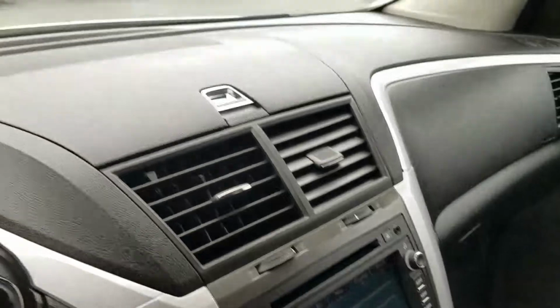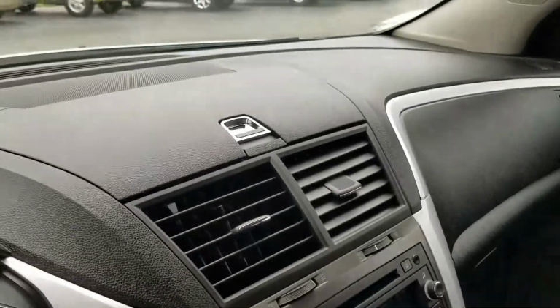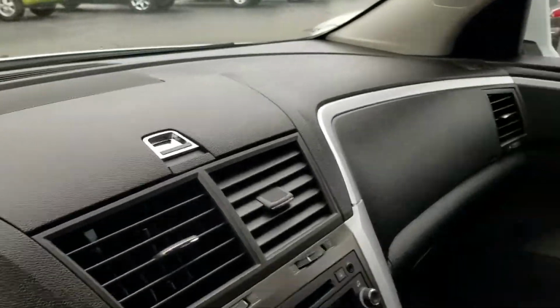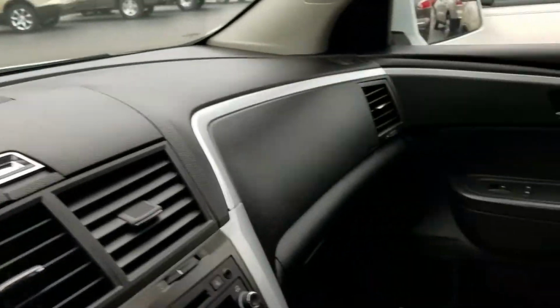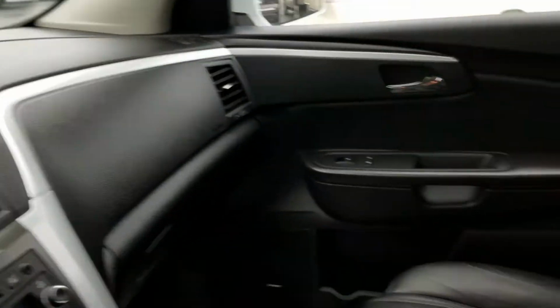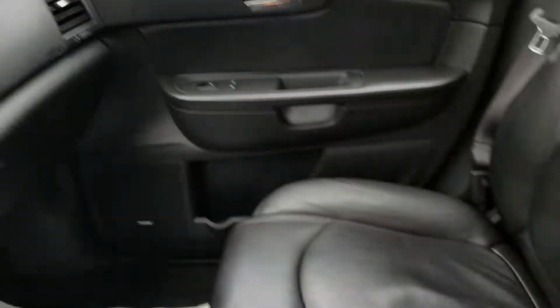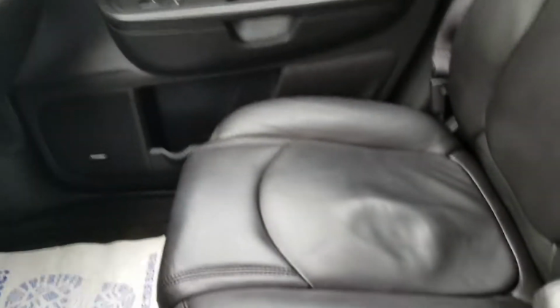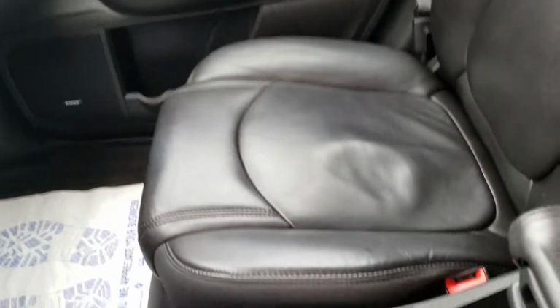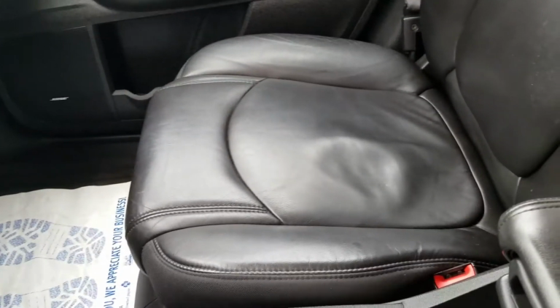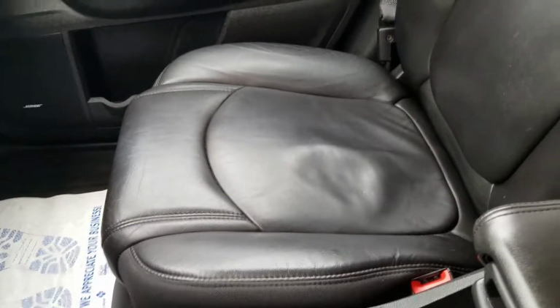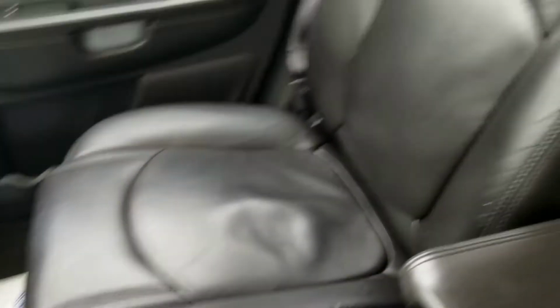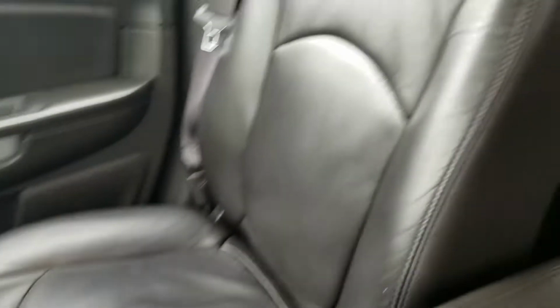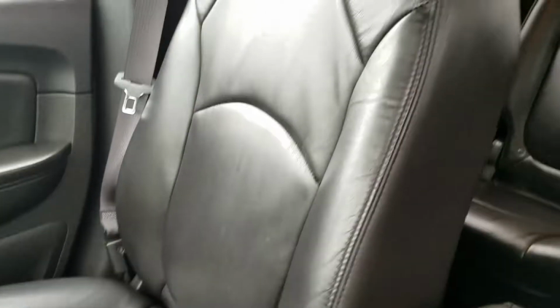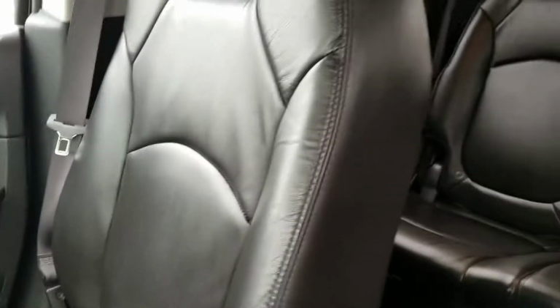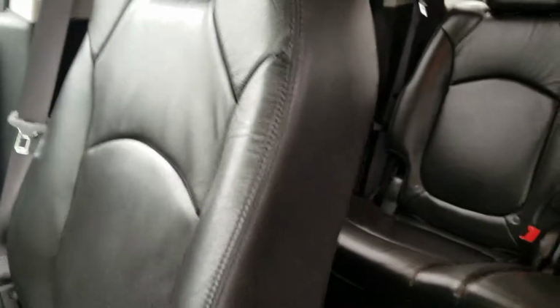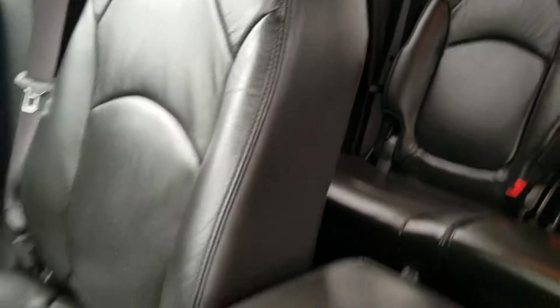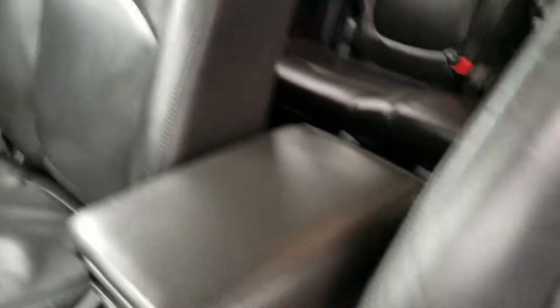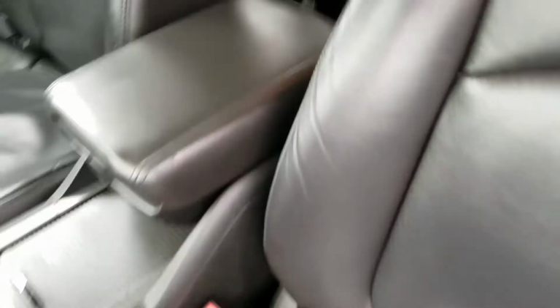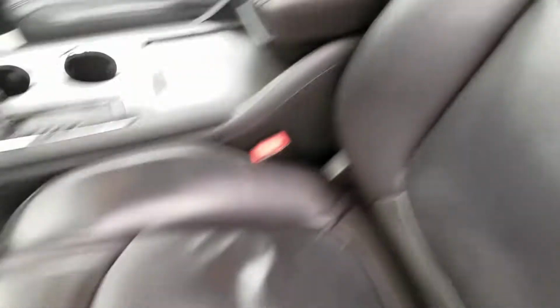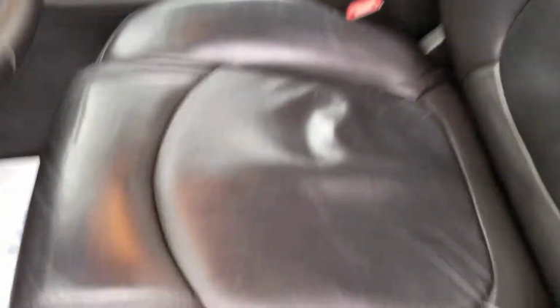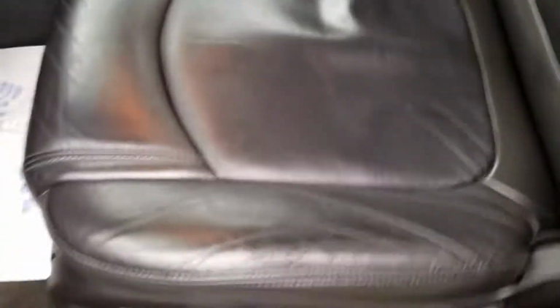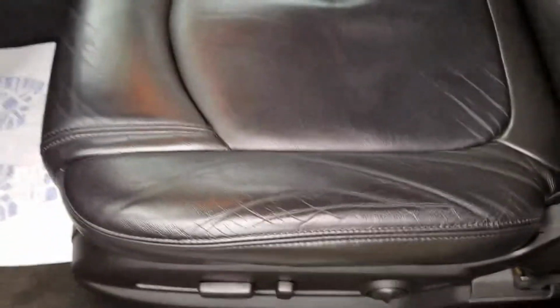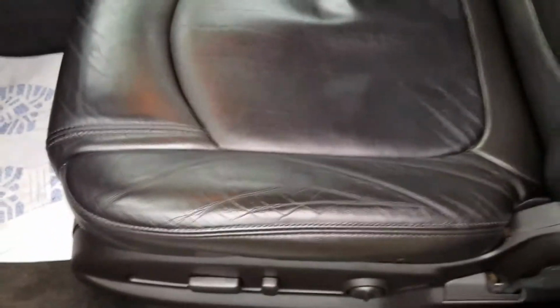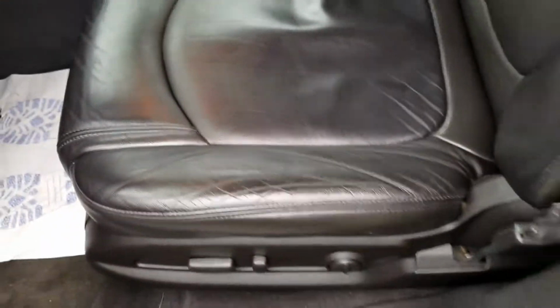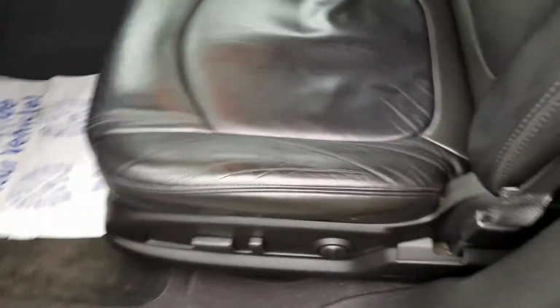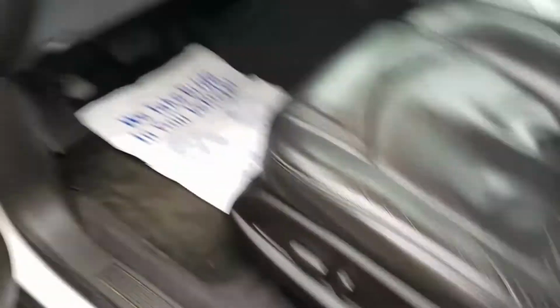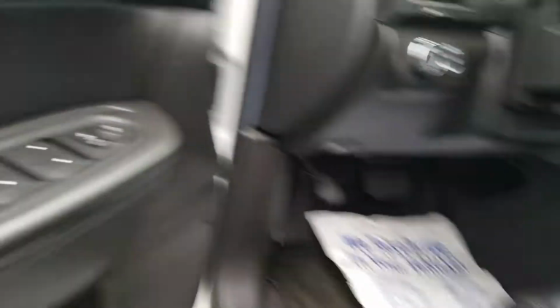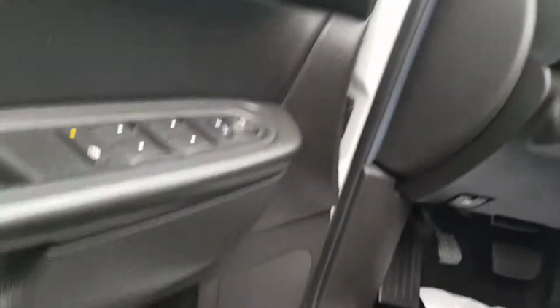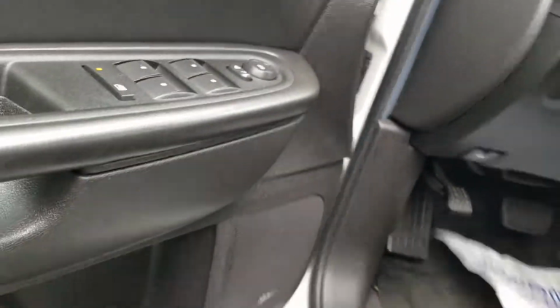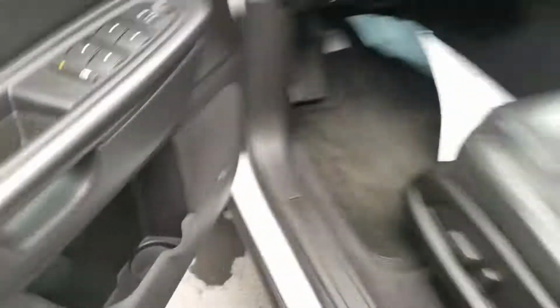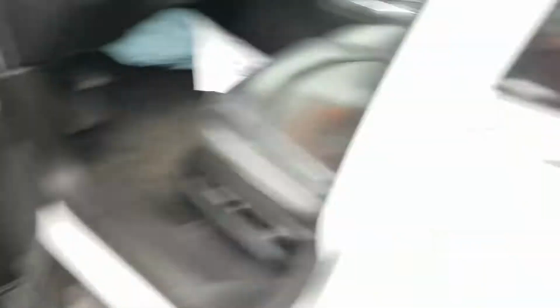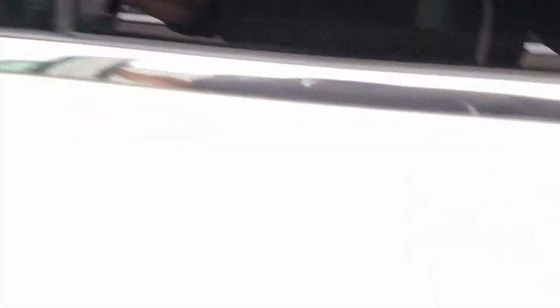Very nice condition — they always kept their vehicles really nice. No odd wear and tear on the seats, and that's a Bose sound system.